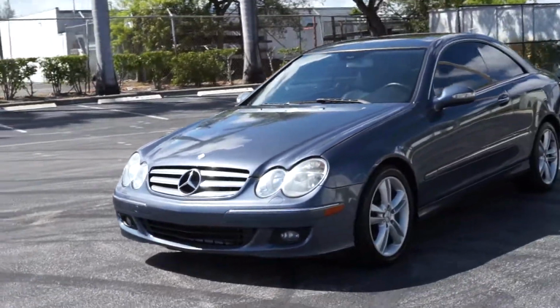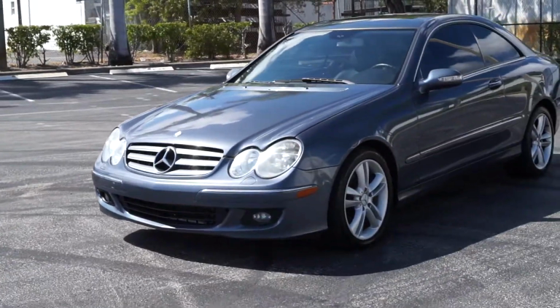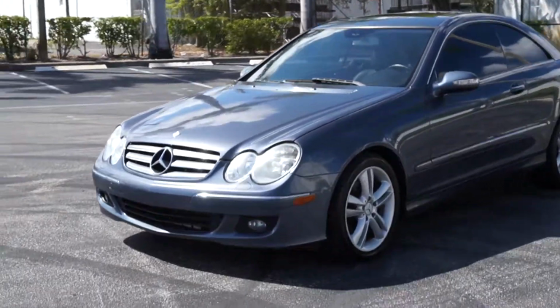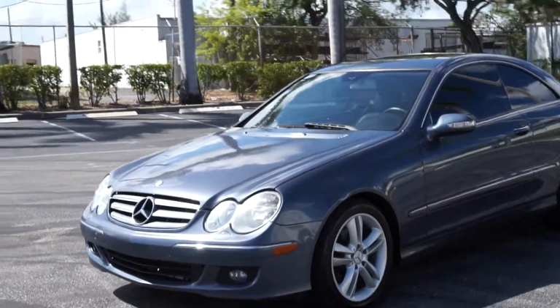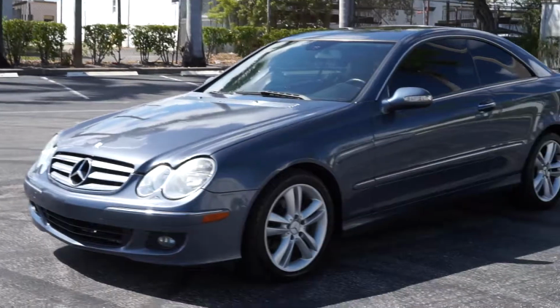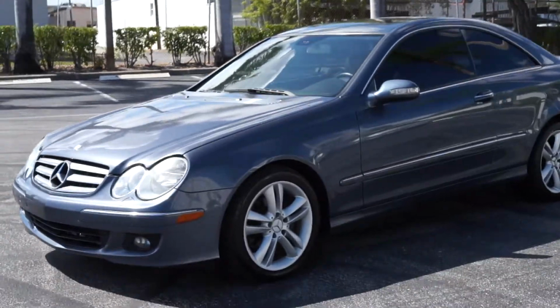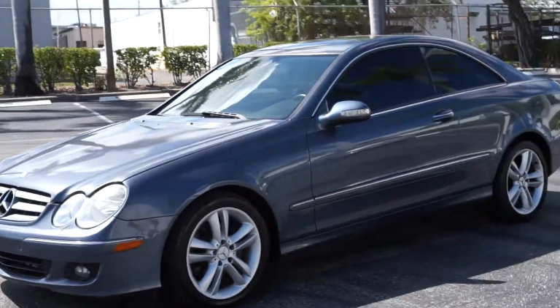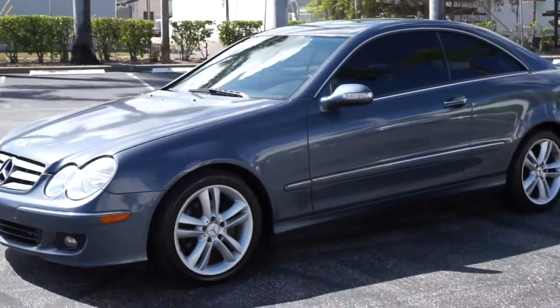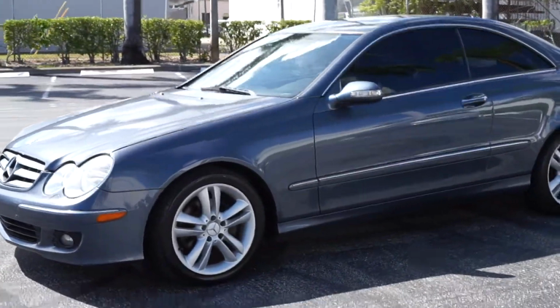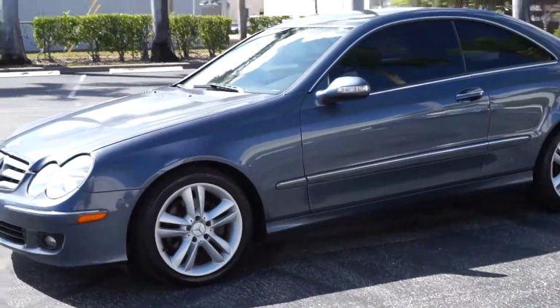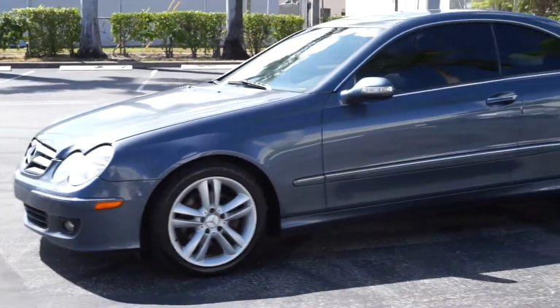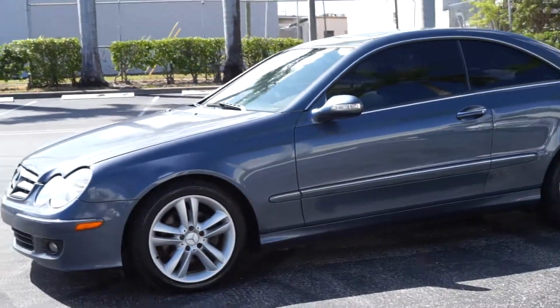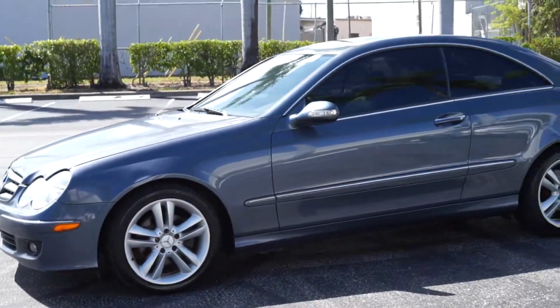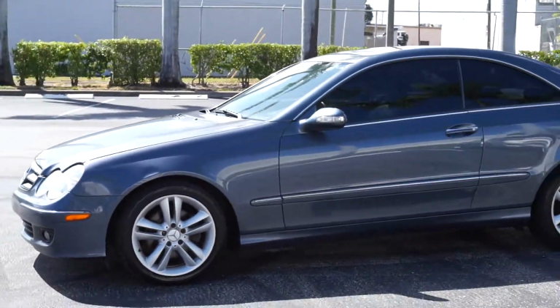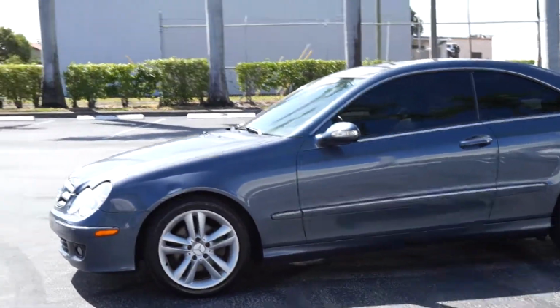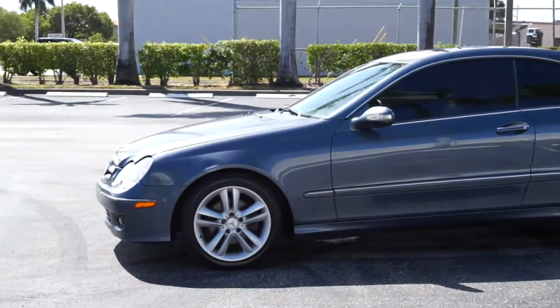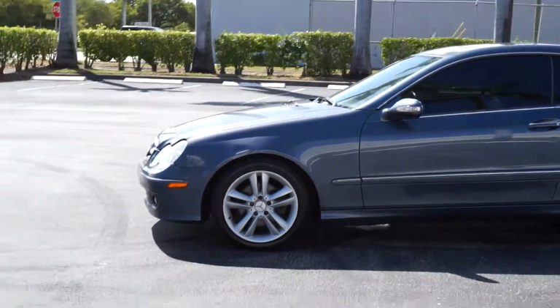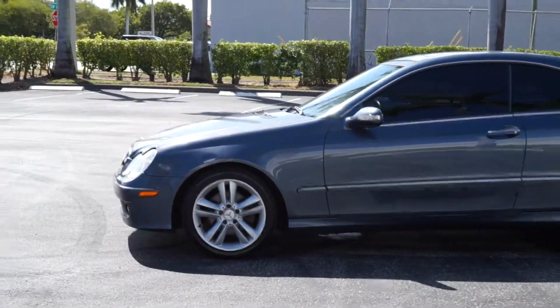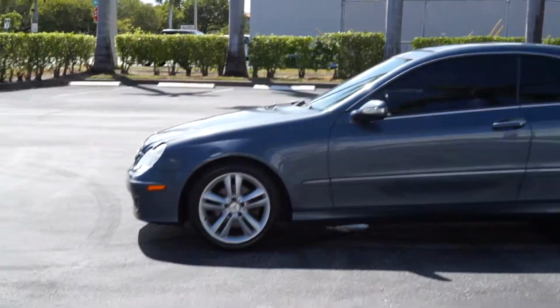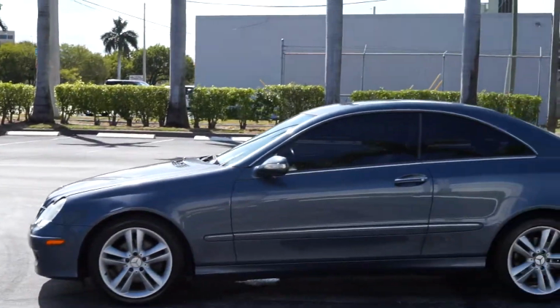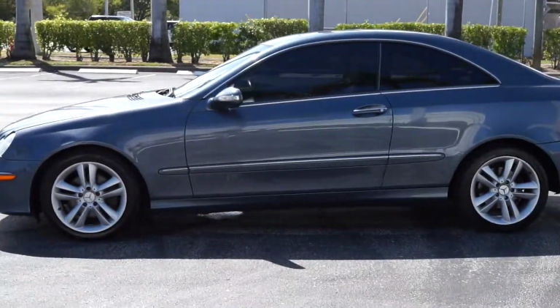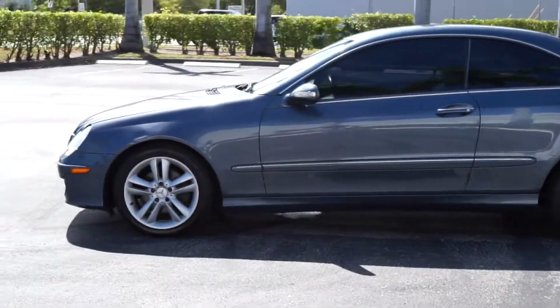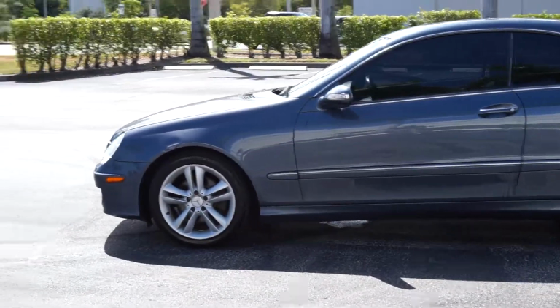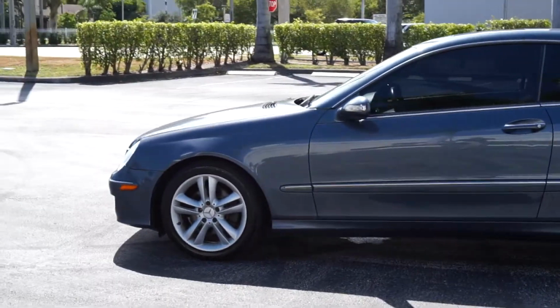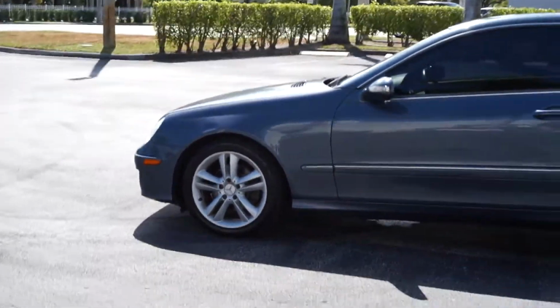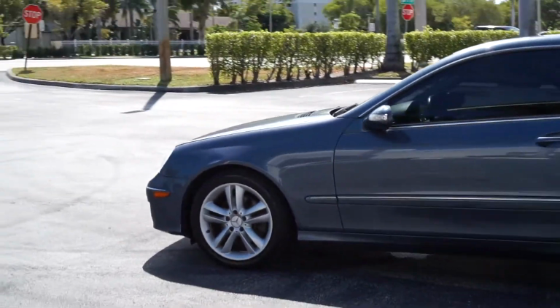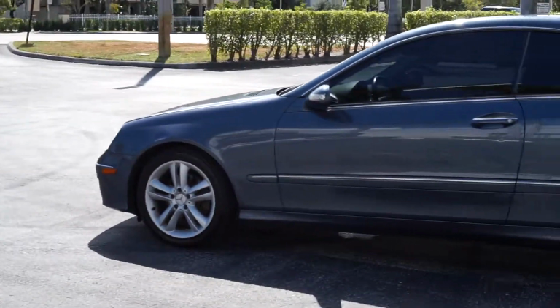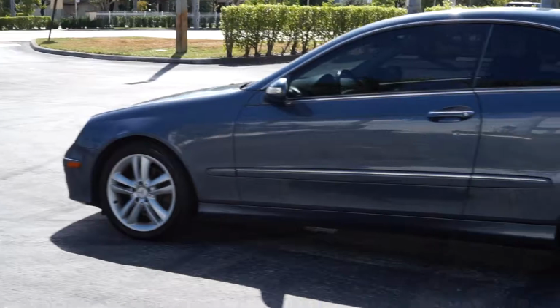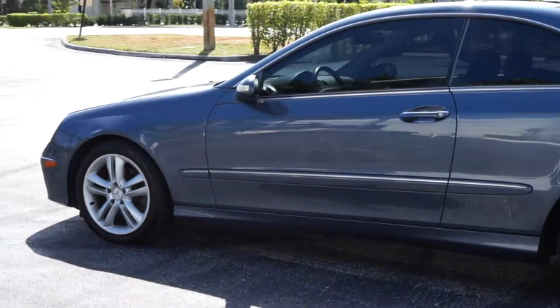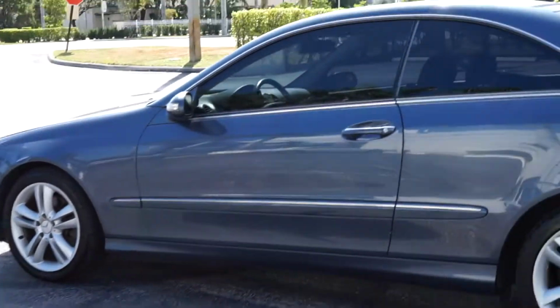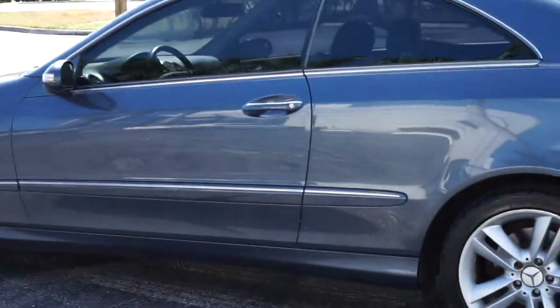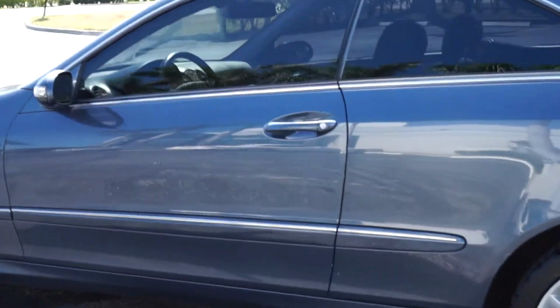We have these vehicles set up on auctions as well. Please don't wait till the end of an auction if you're interested in buying — call me right away. We do end our auctions early for buyers. Let's go ahead and open her up for you guys.